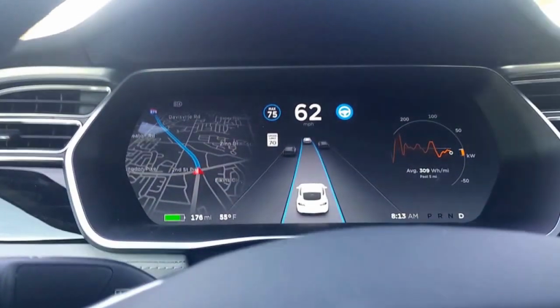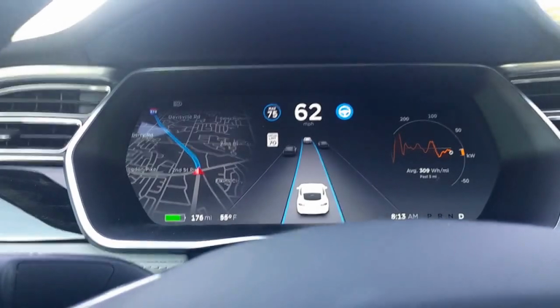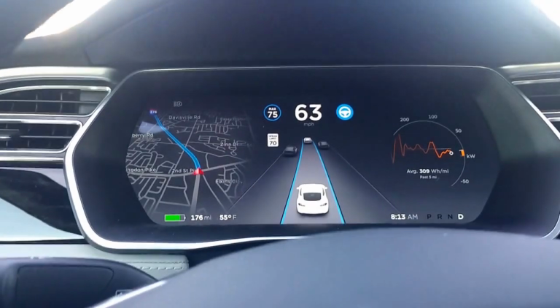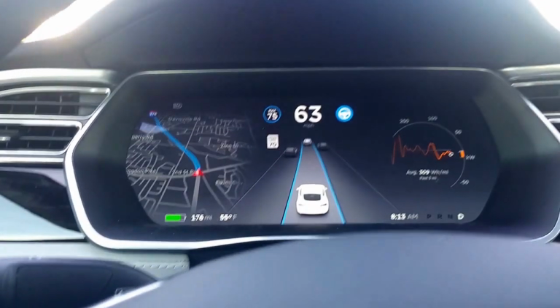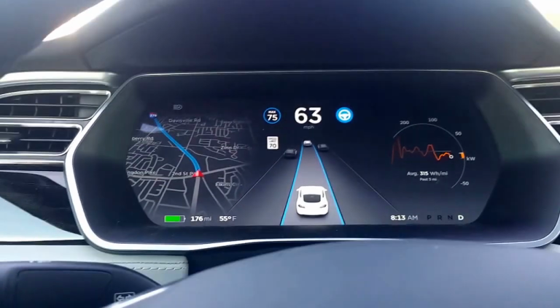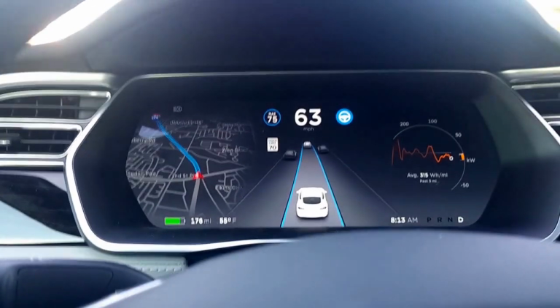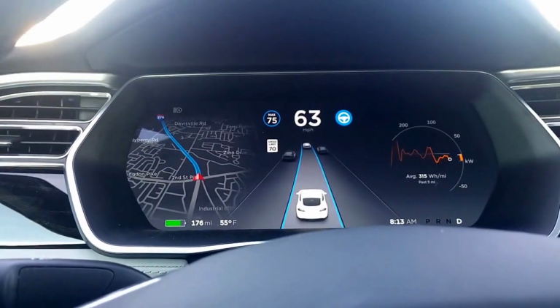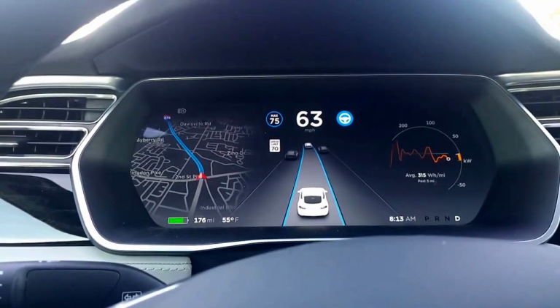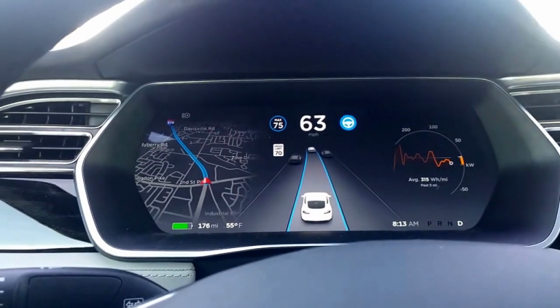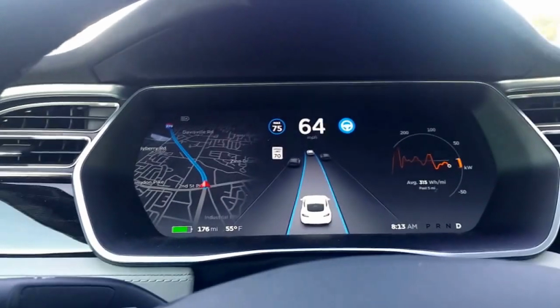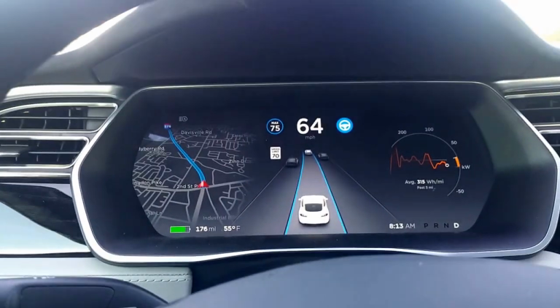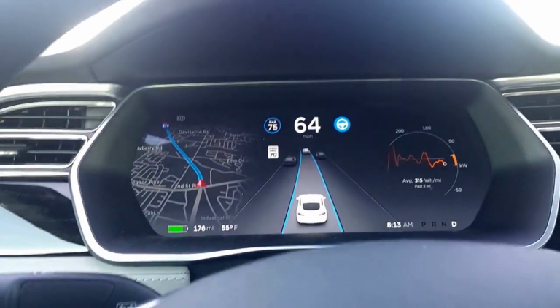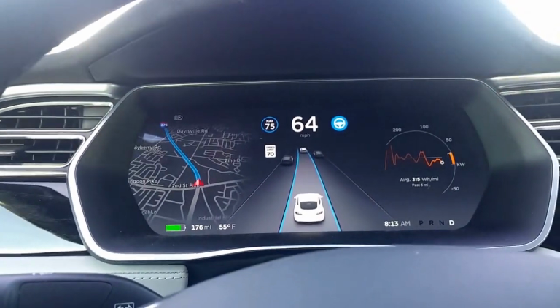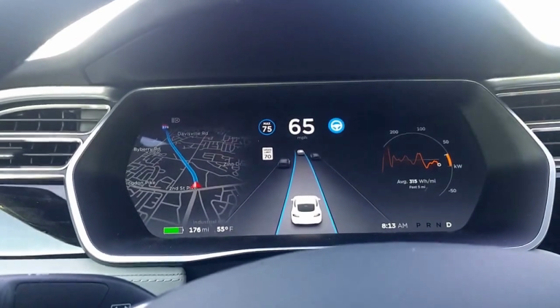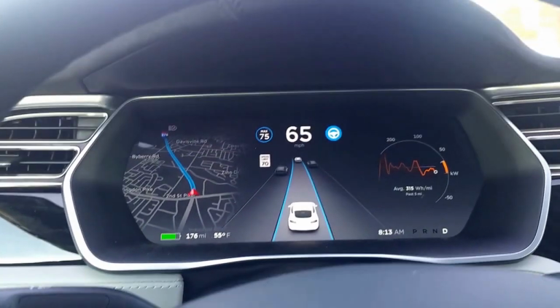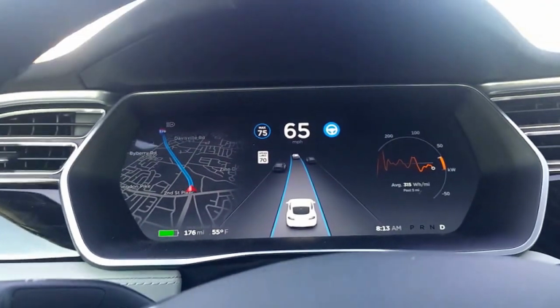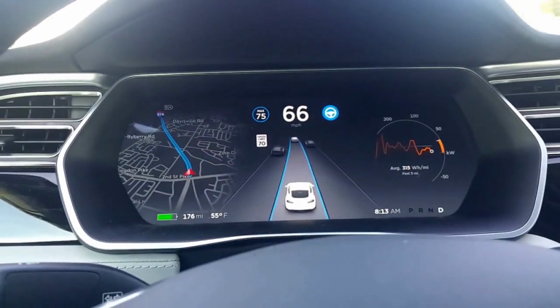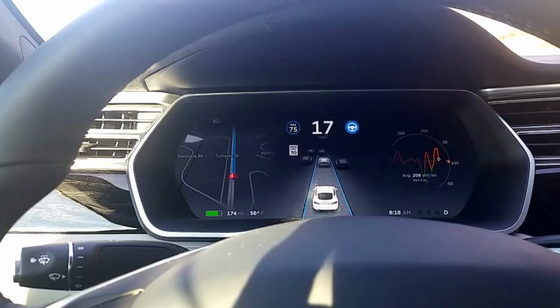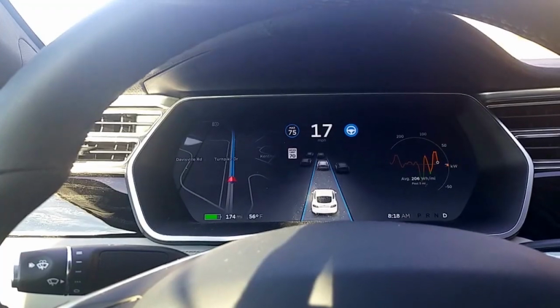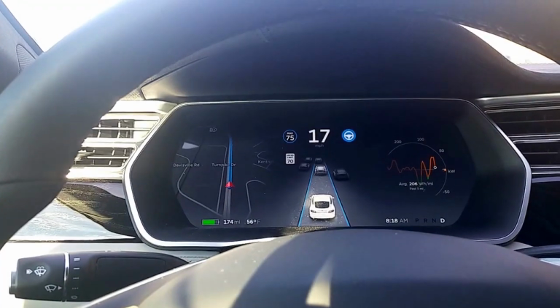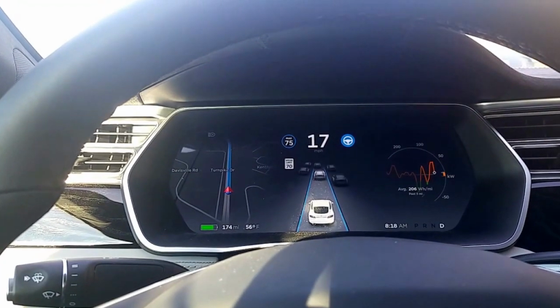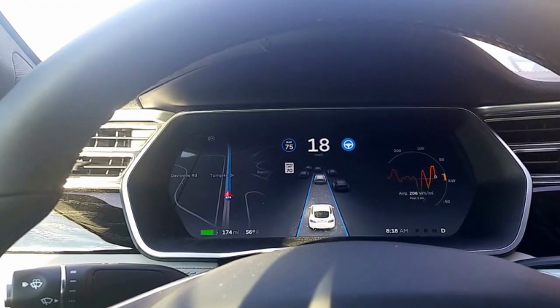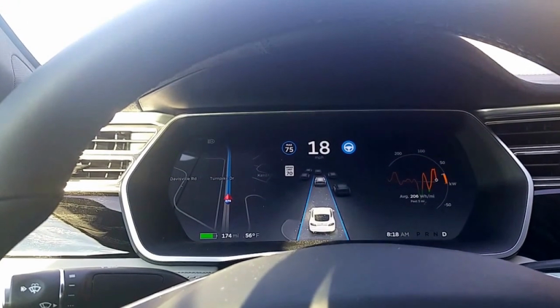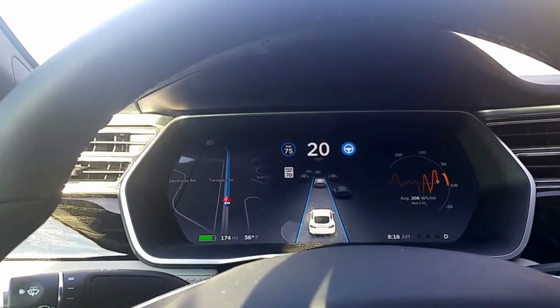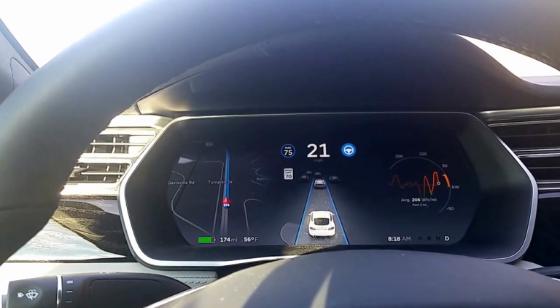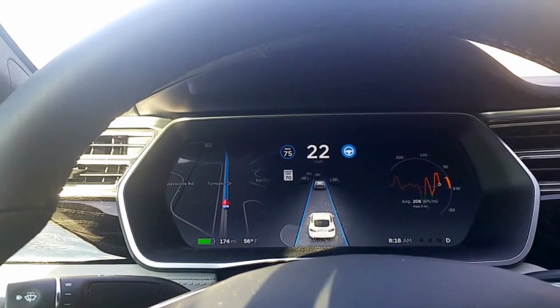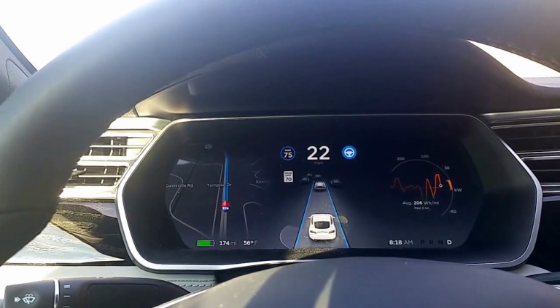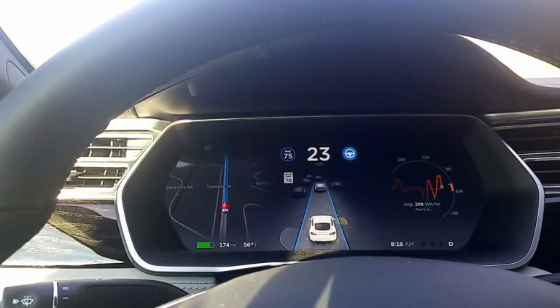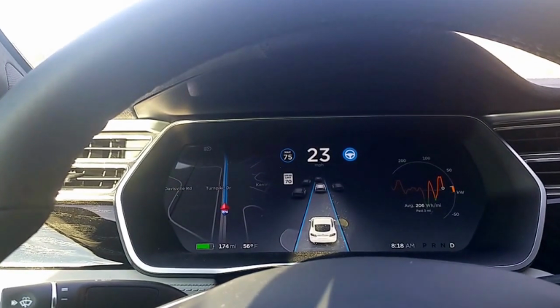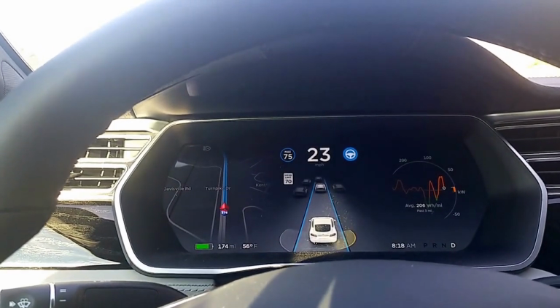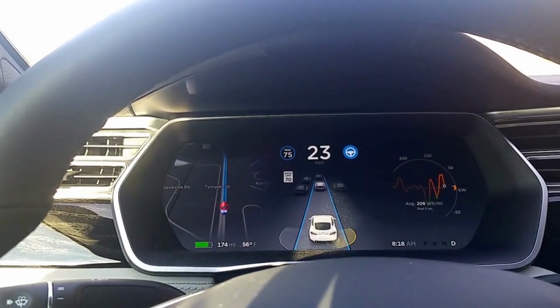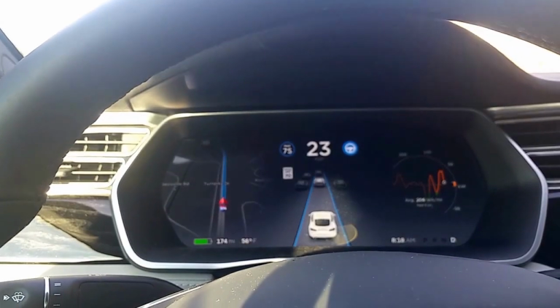And that's about it. I'm going to be trying the exit sign in a minute. Here you can see it detecting multiple cars, even the car in front of us.